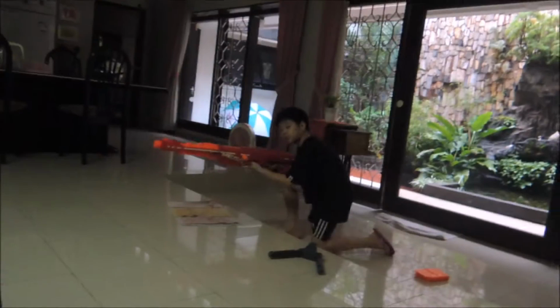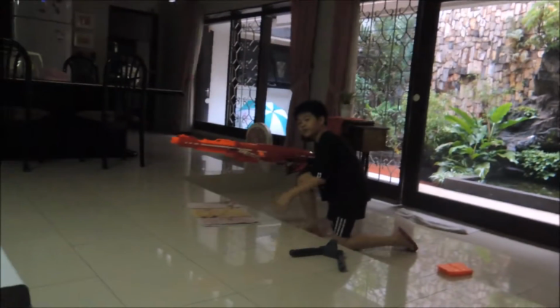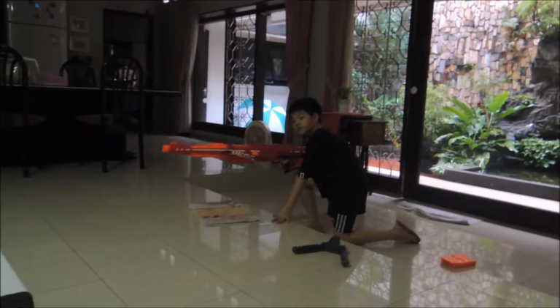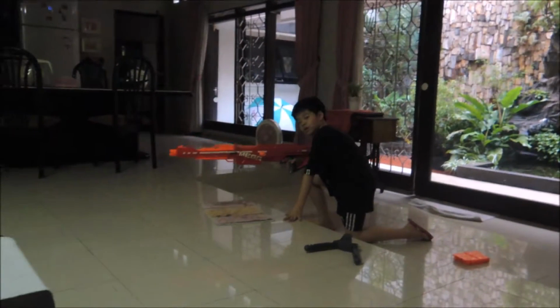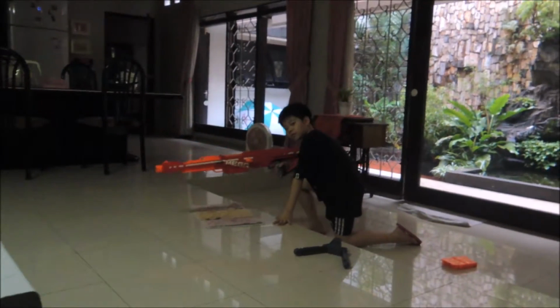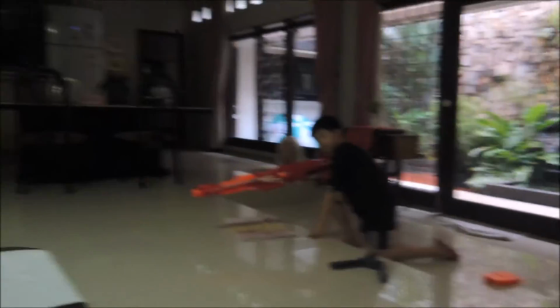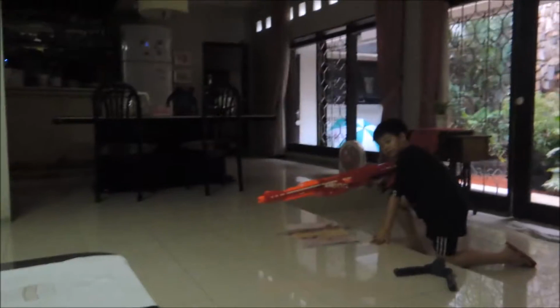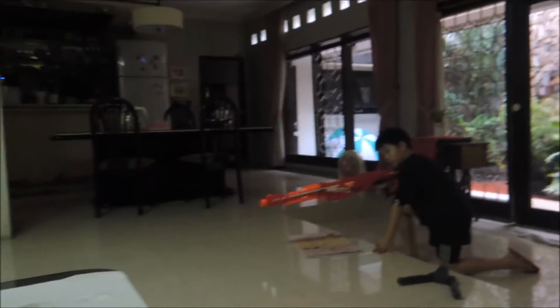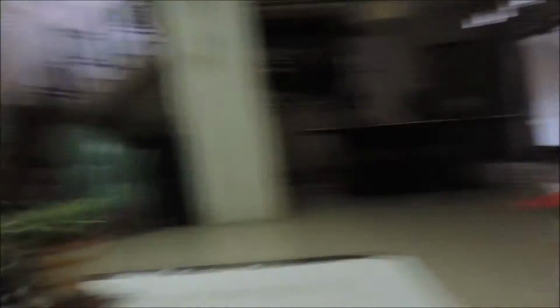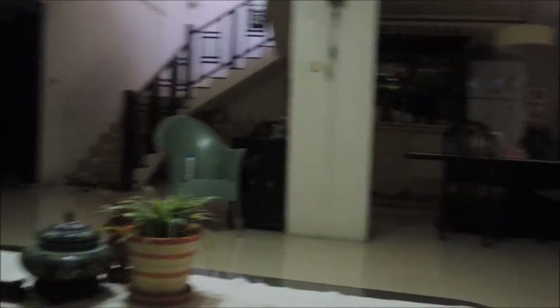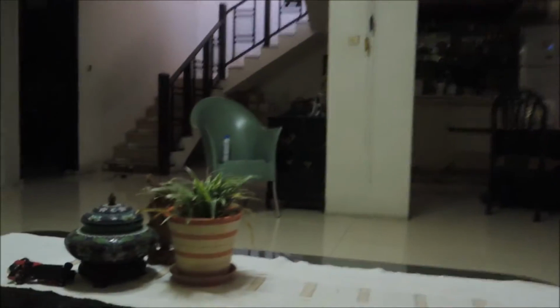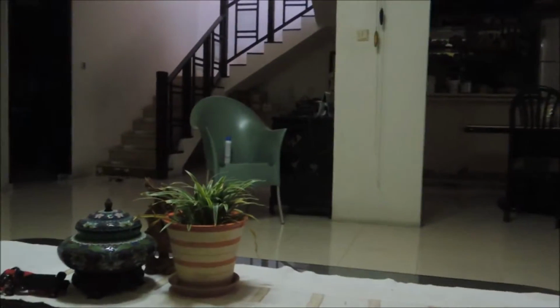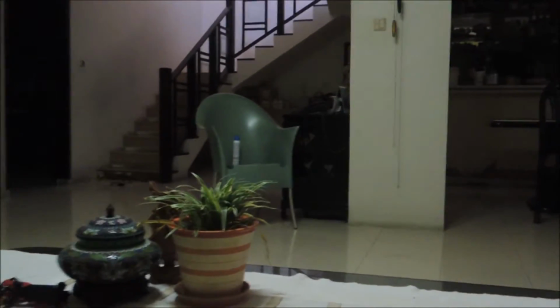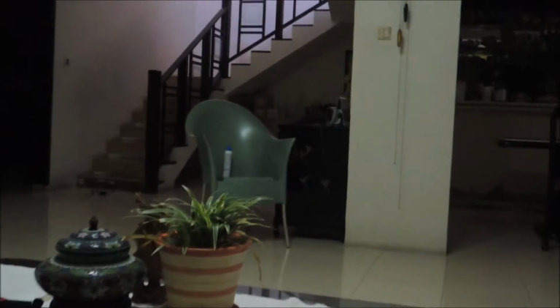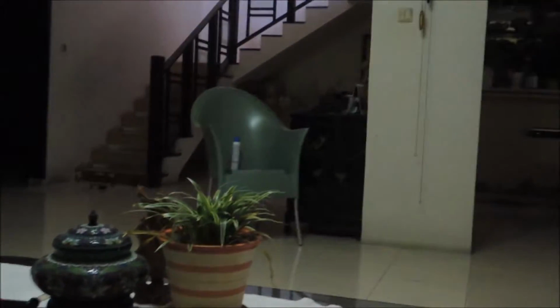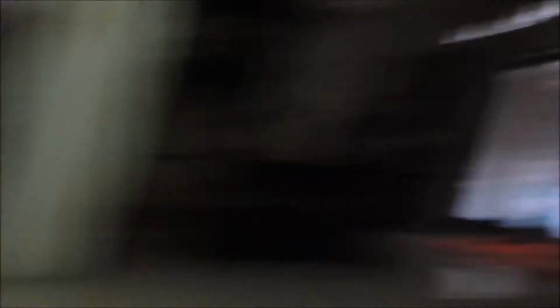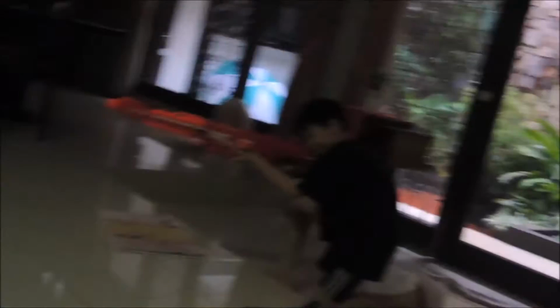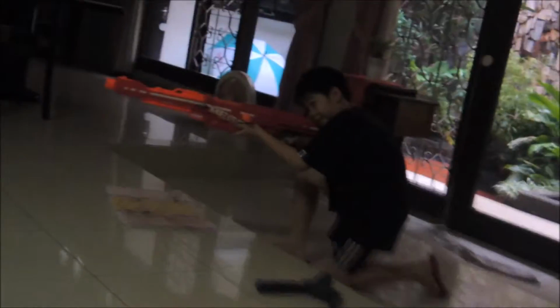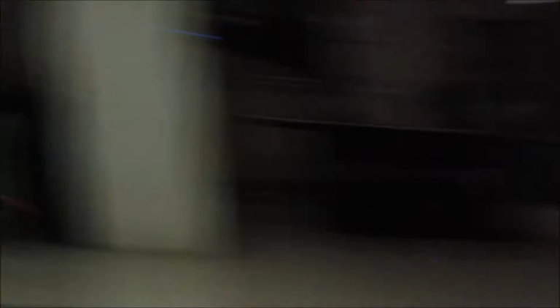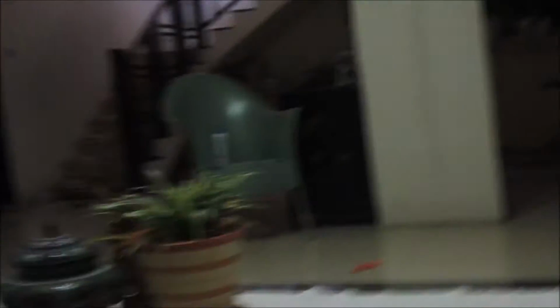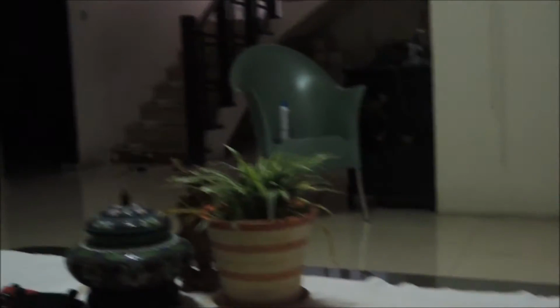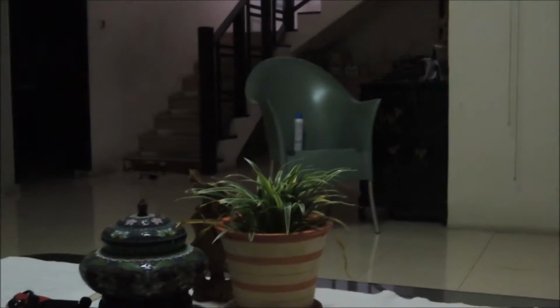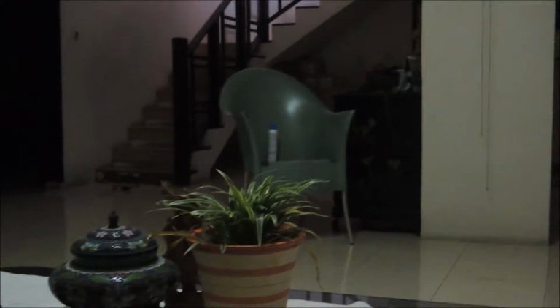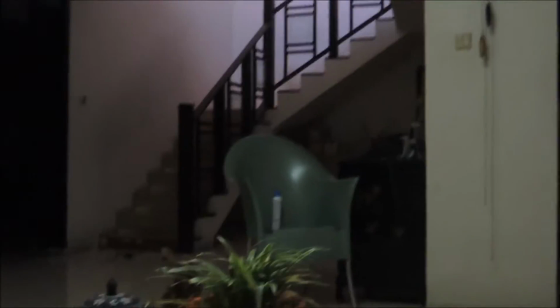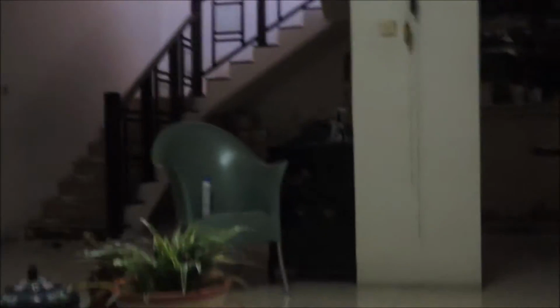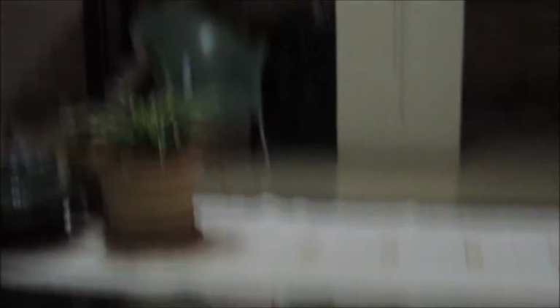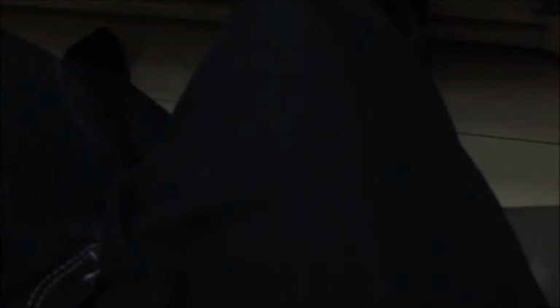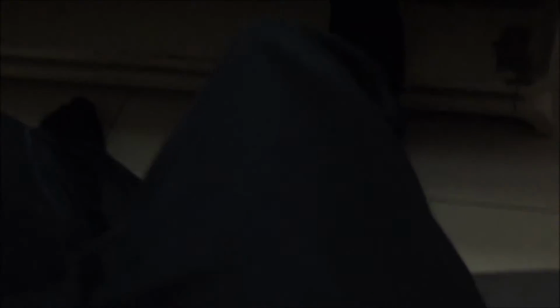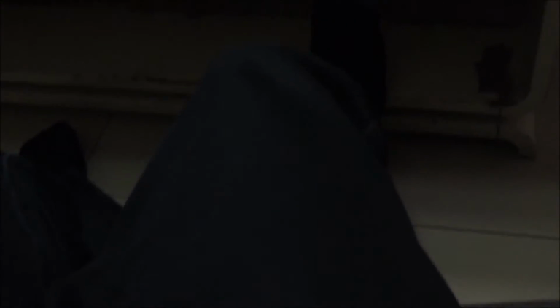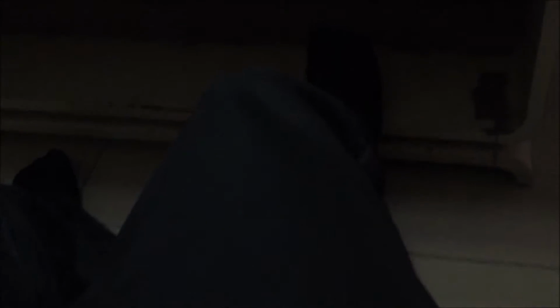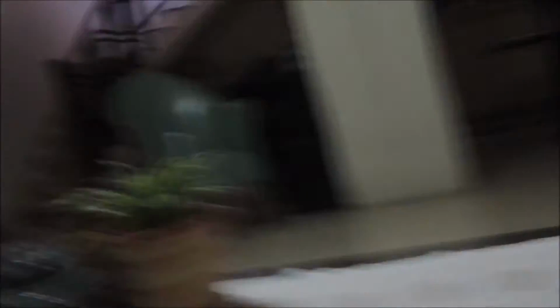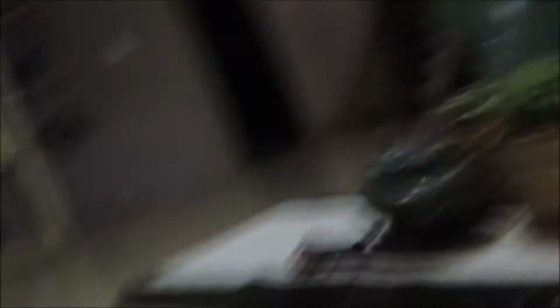So we're going to try to hit the target. Bad target. Aim. Go, please. Cut it.